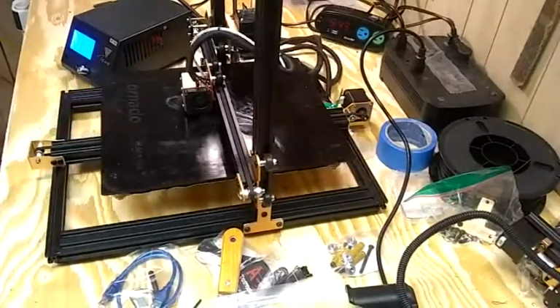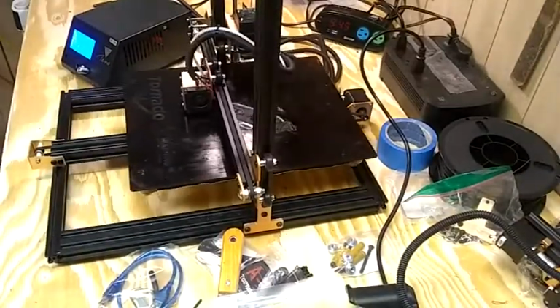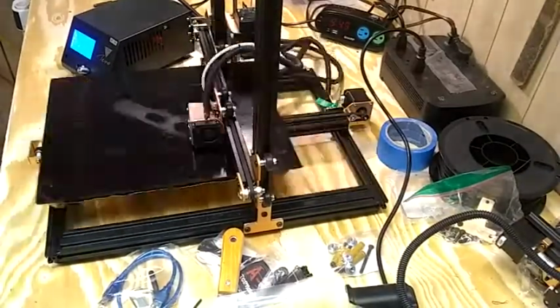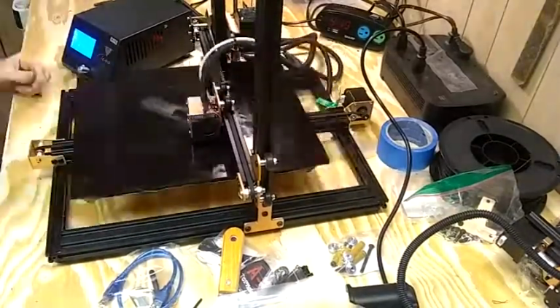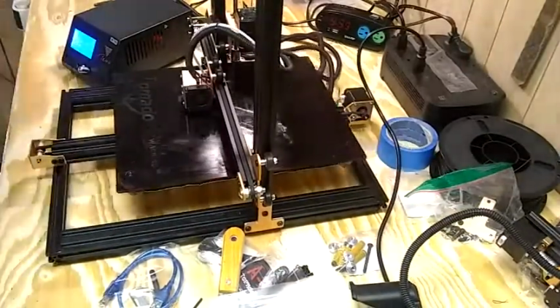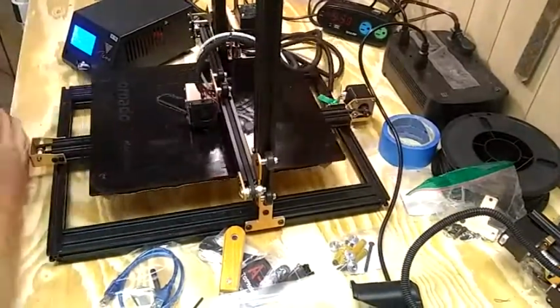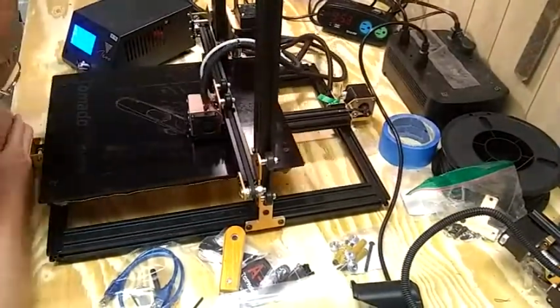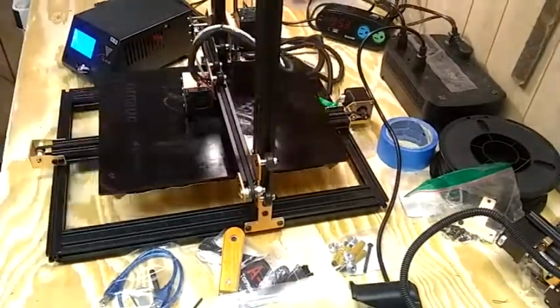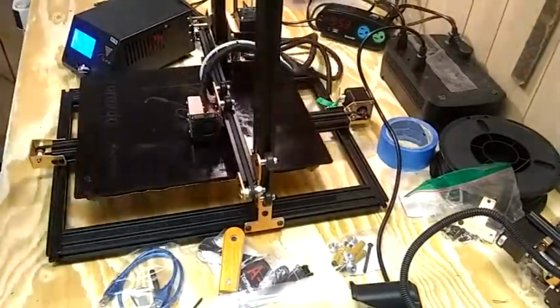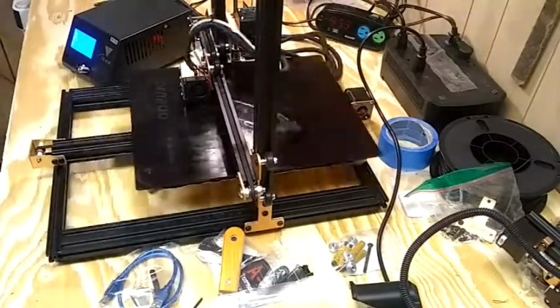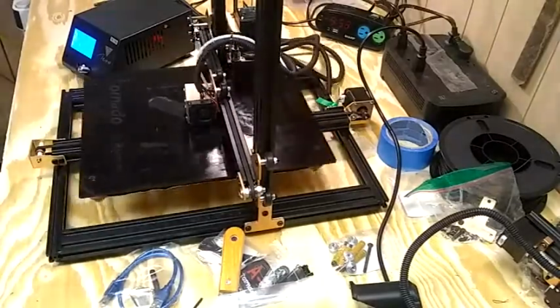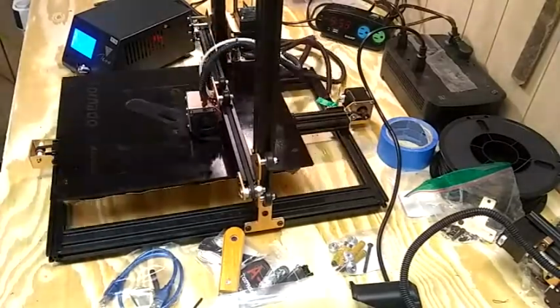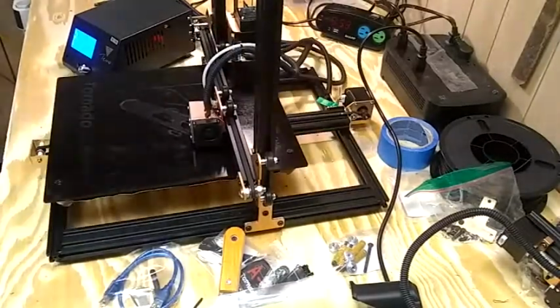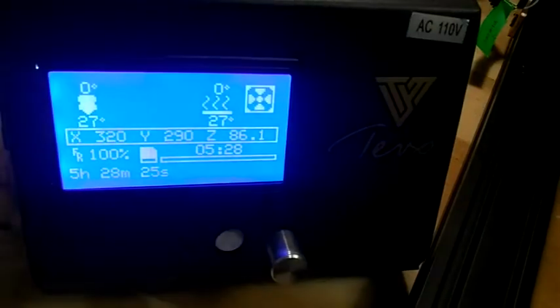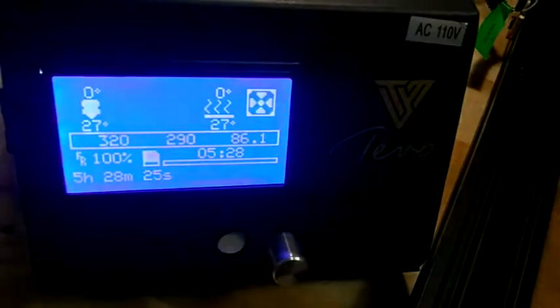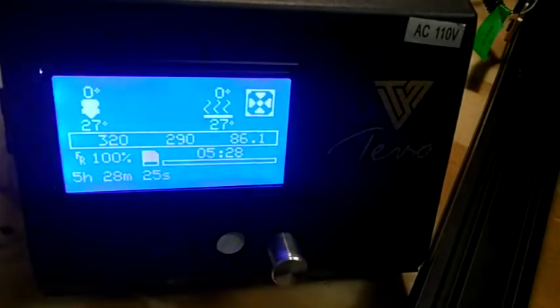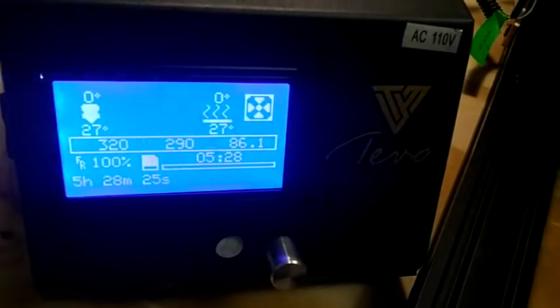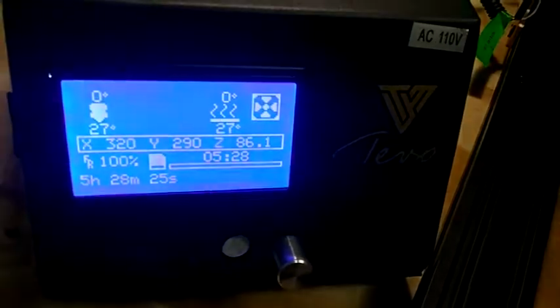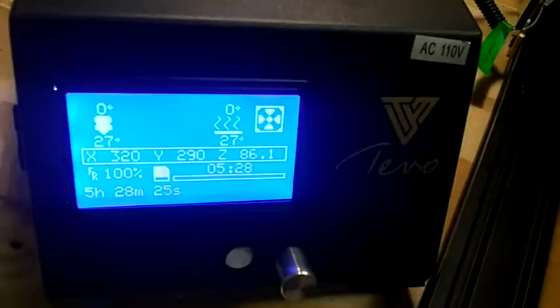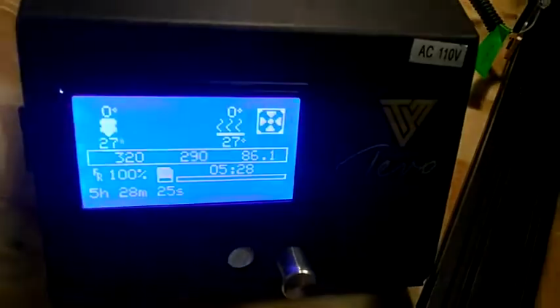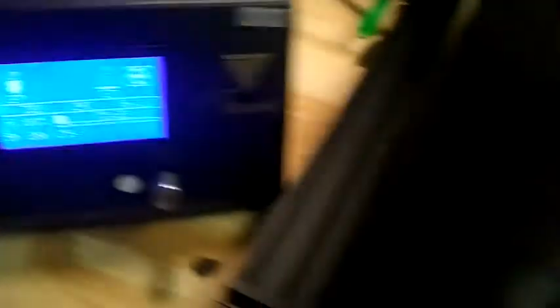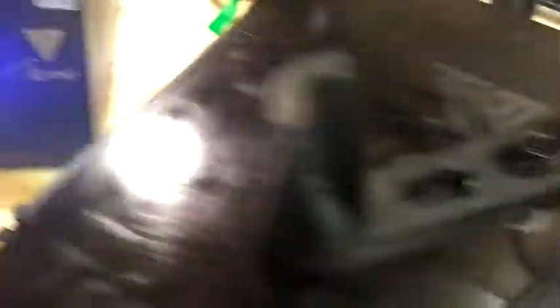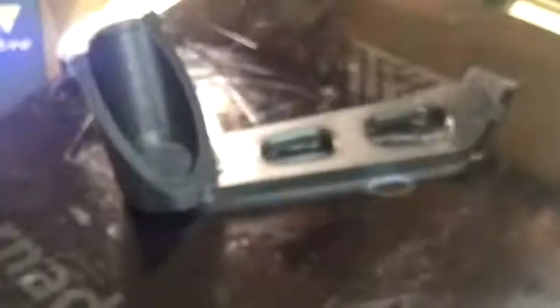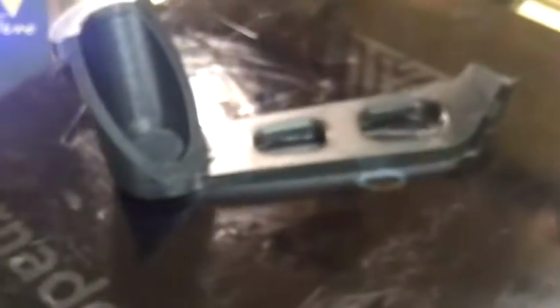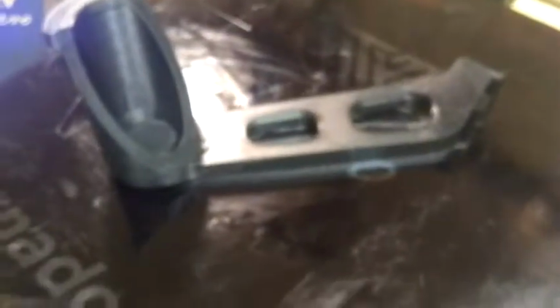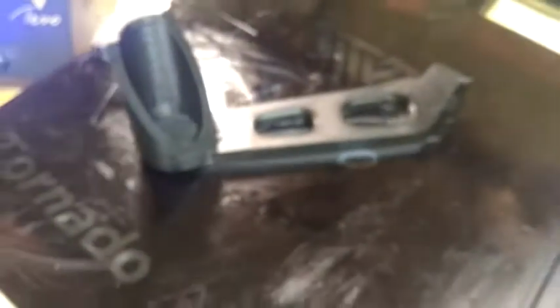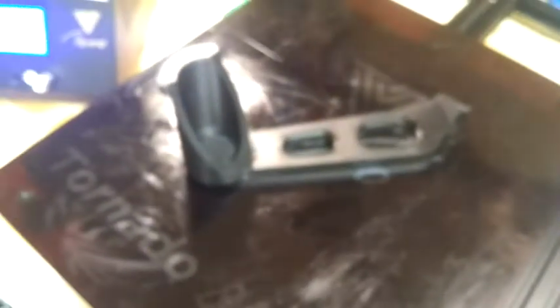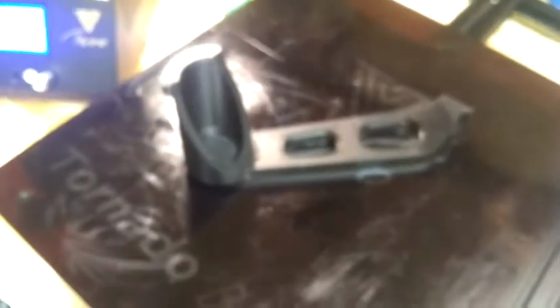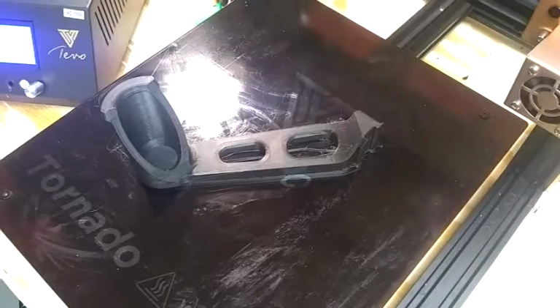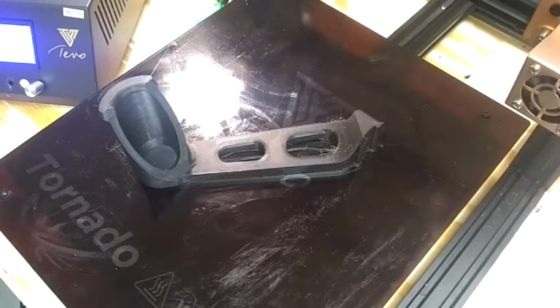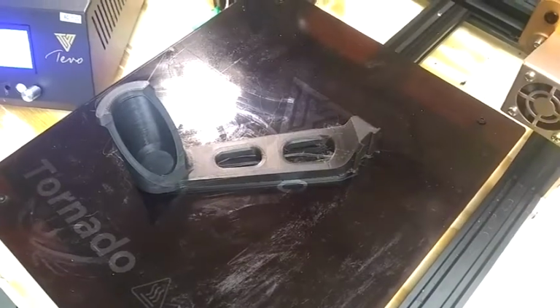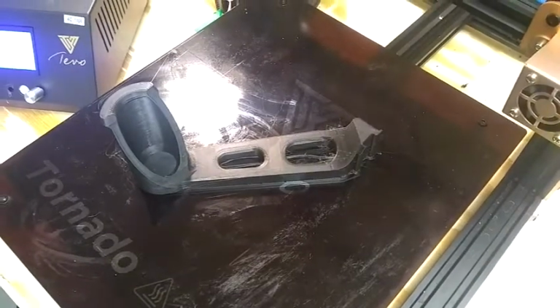After a while it's going to create a spool holder. It took five and a half hours, and the spool holder is complete. Here's our spool holder.